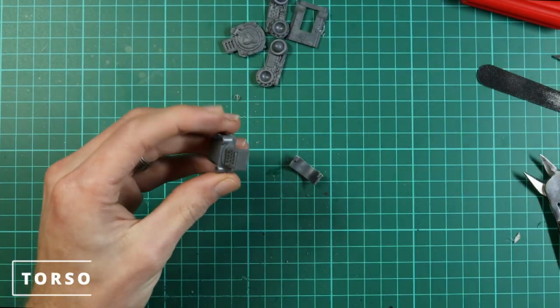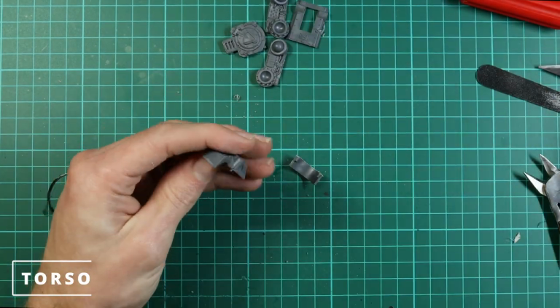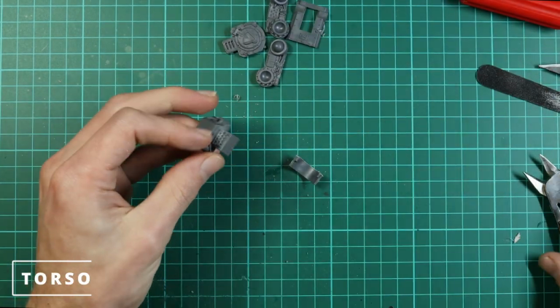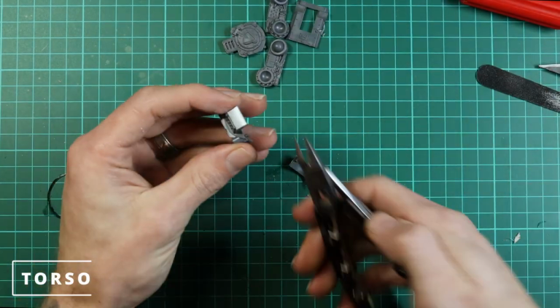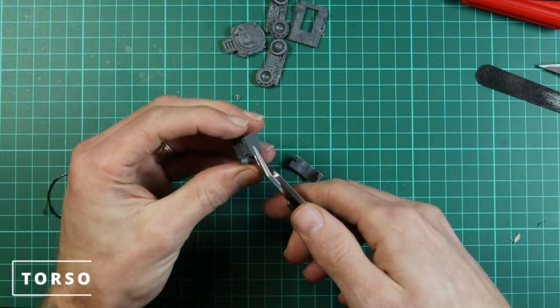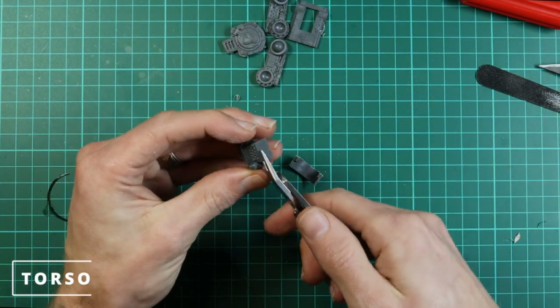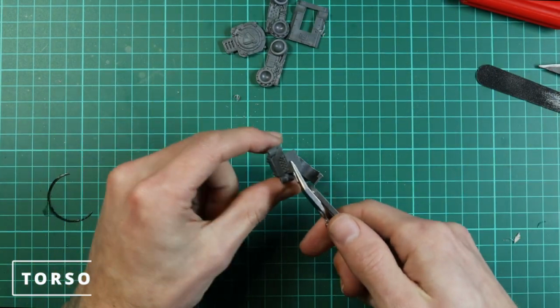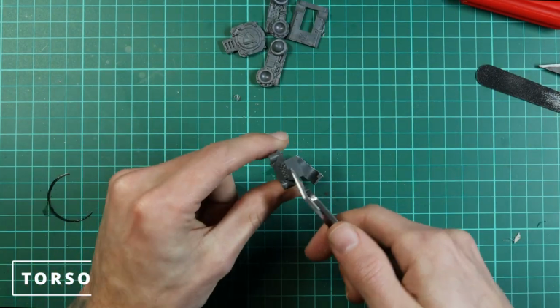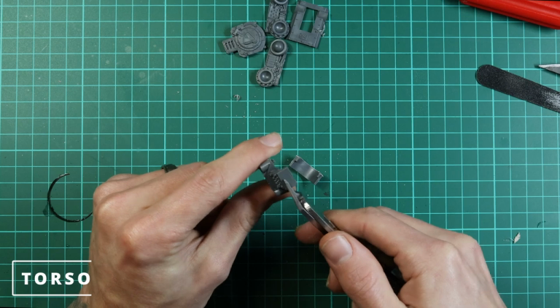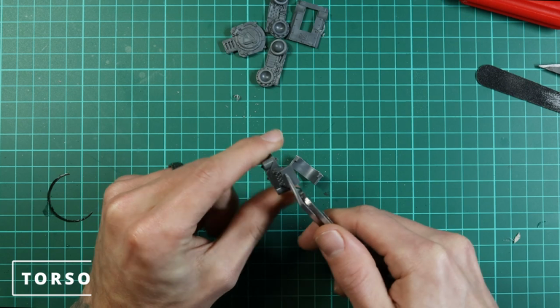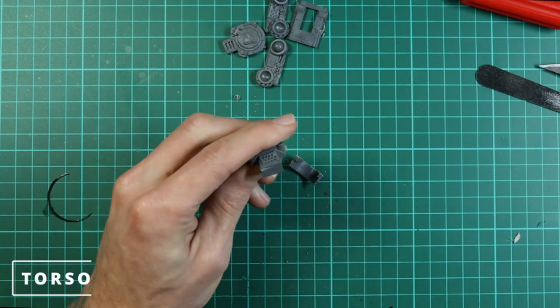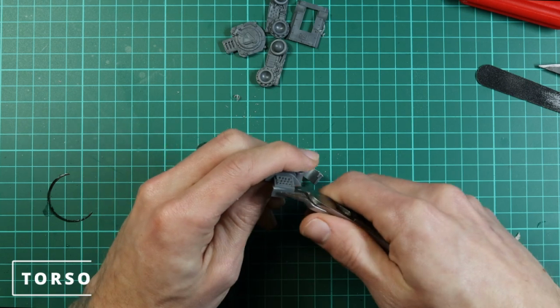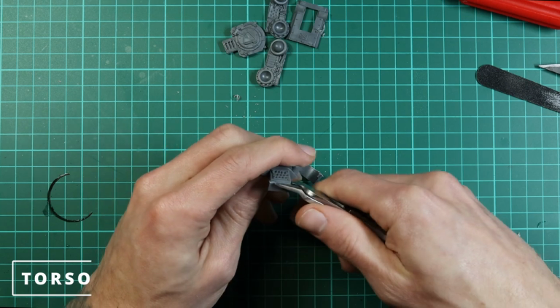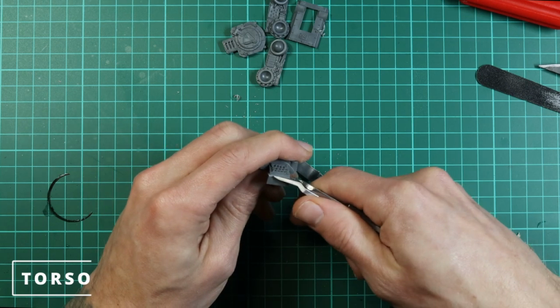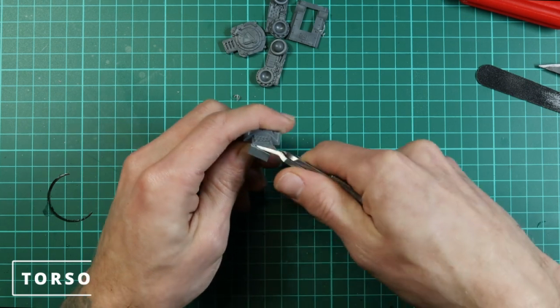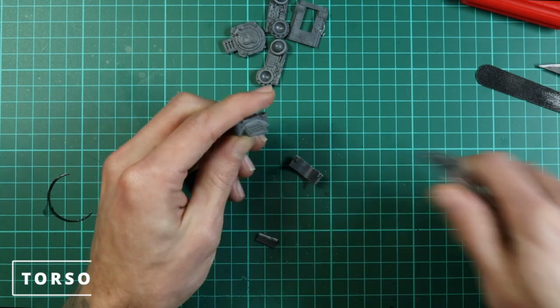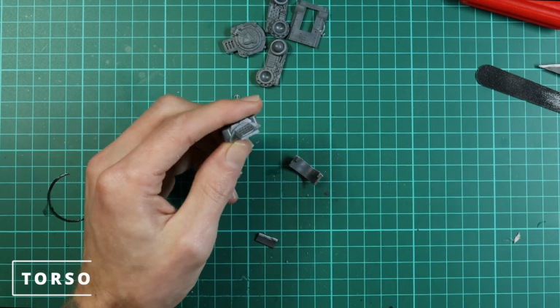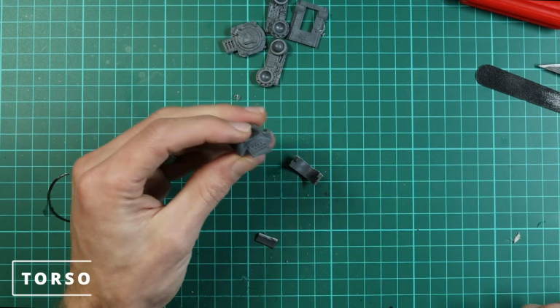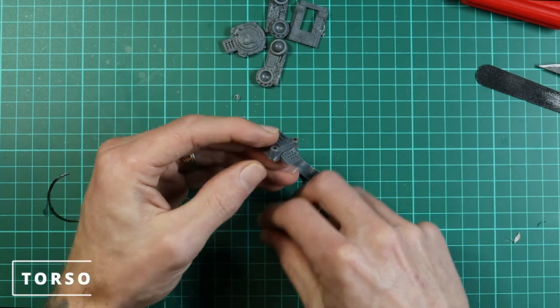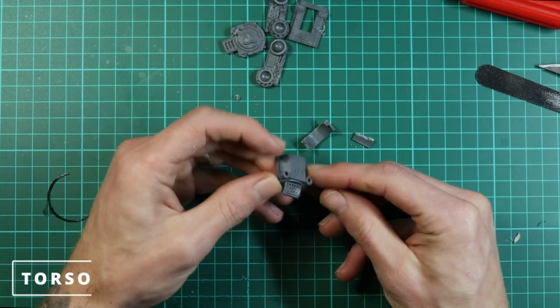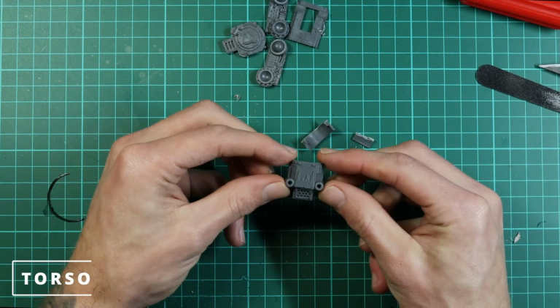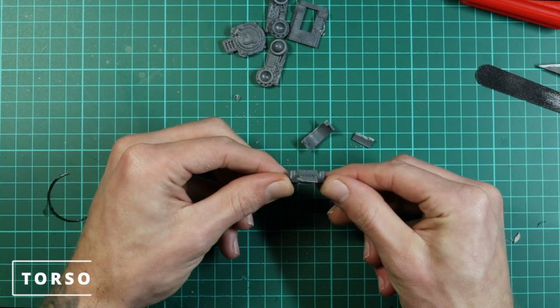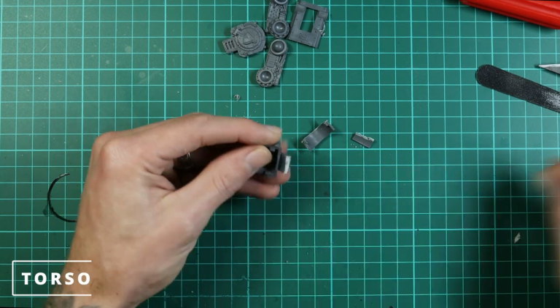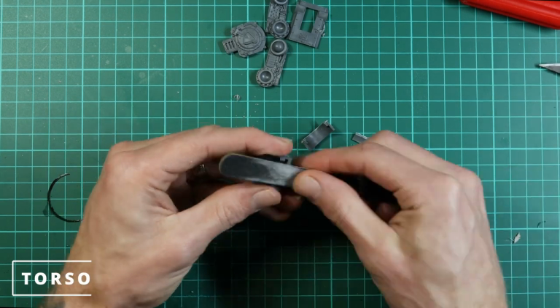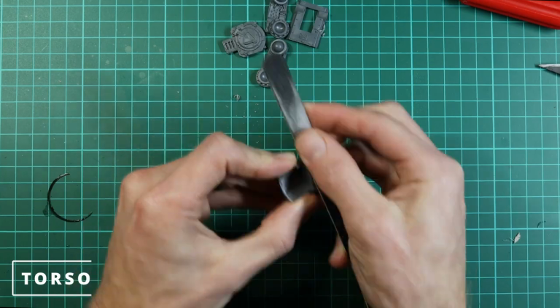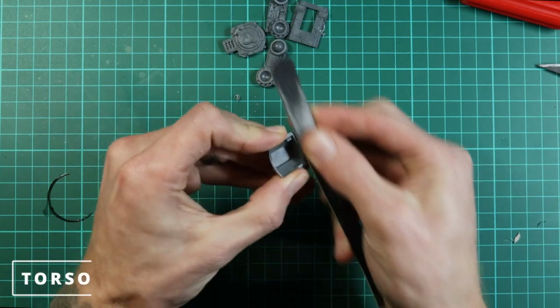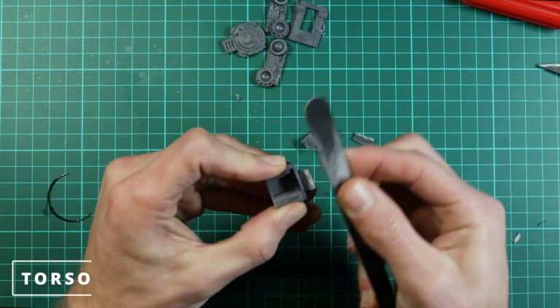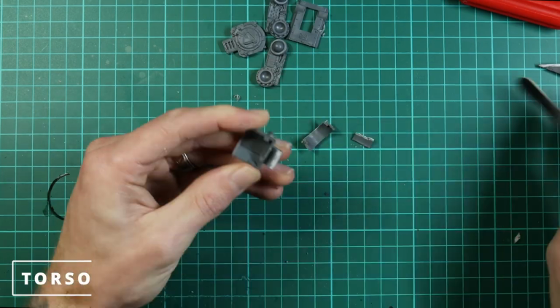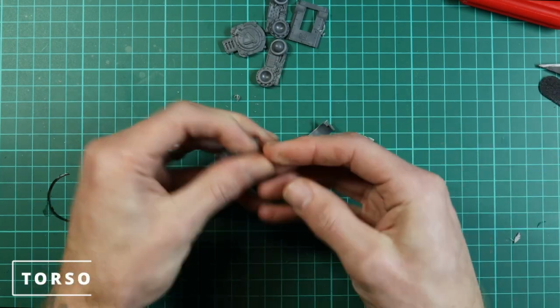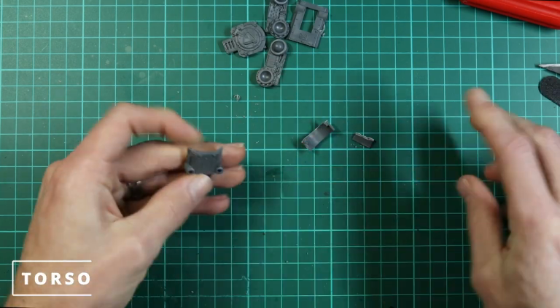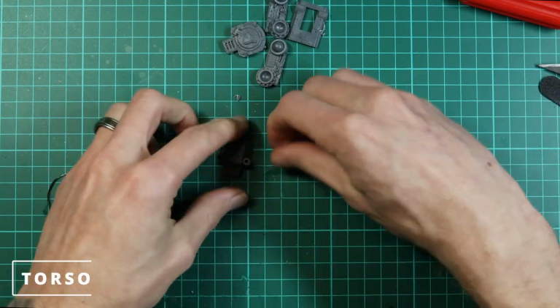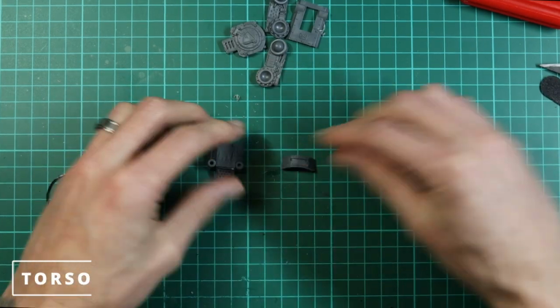Next we're going to cut the lower half of the front panel off. That'll become relevant later, but it's easier to cut it off now while it's not attached to the rest of the body.